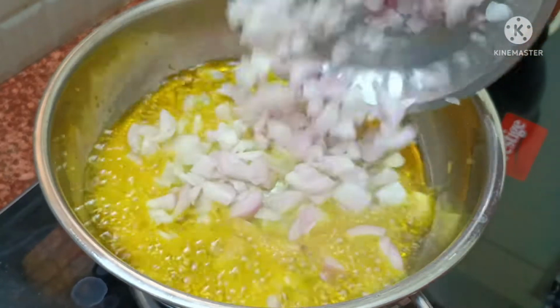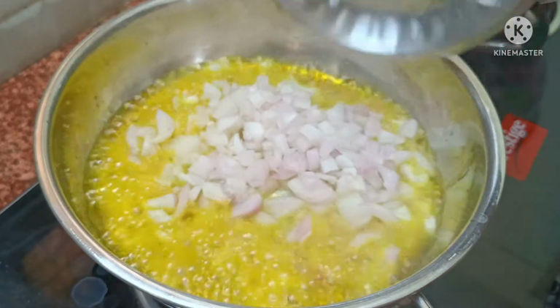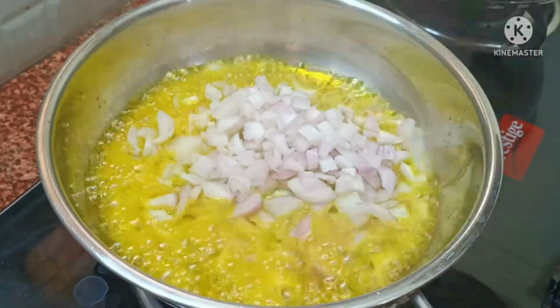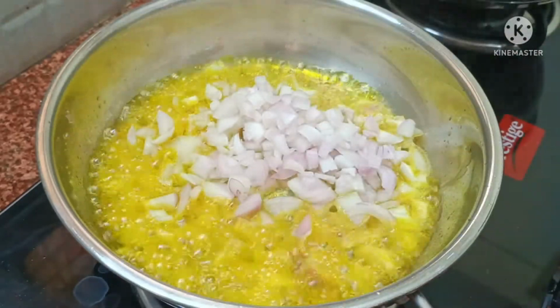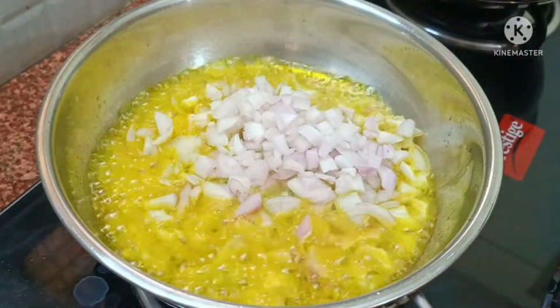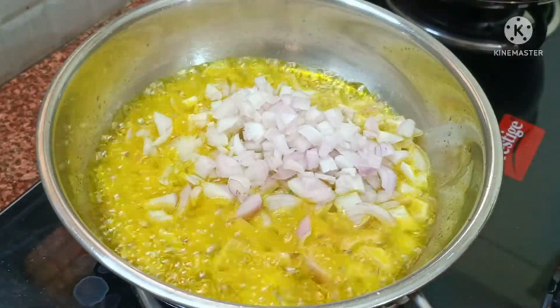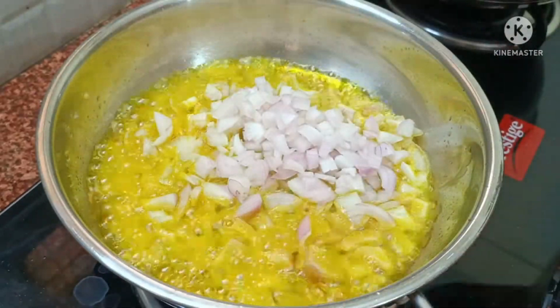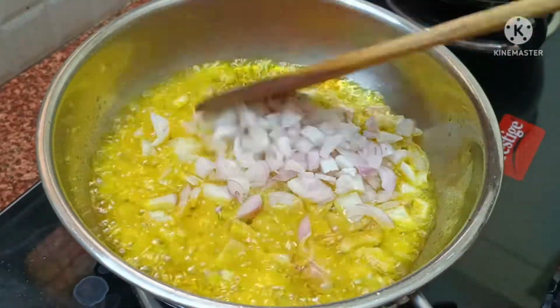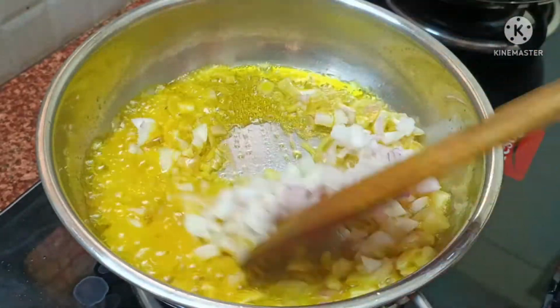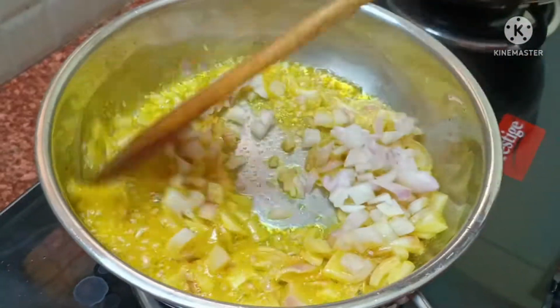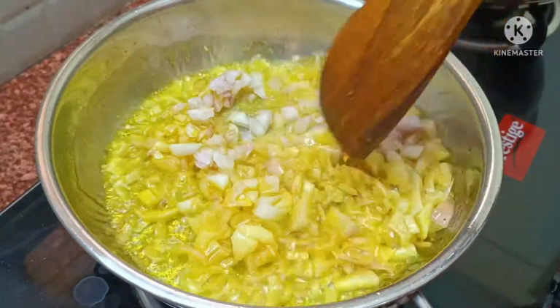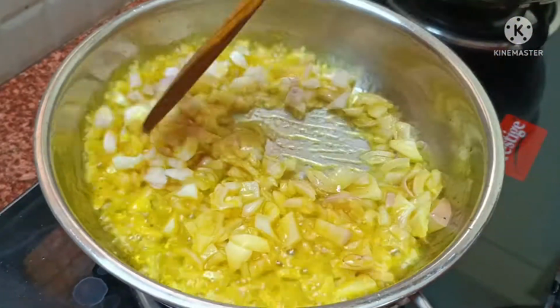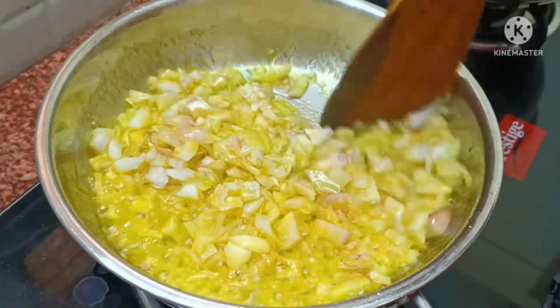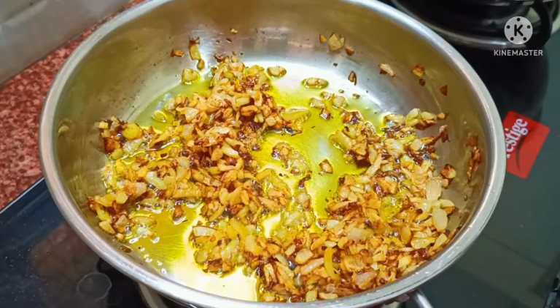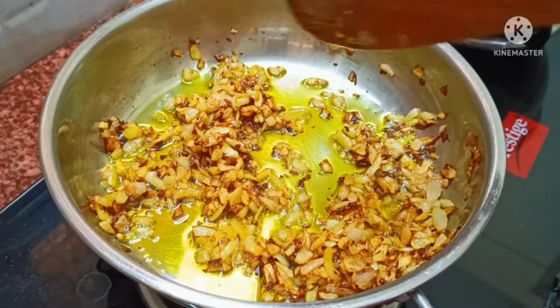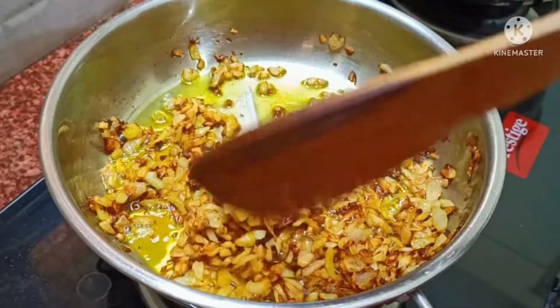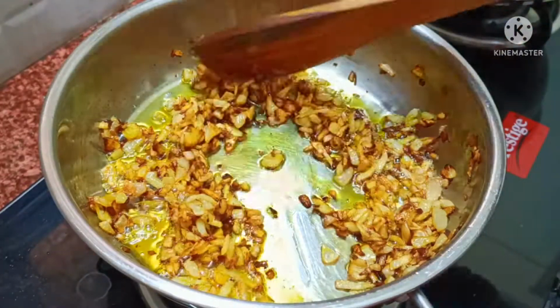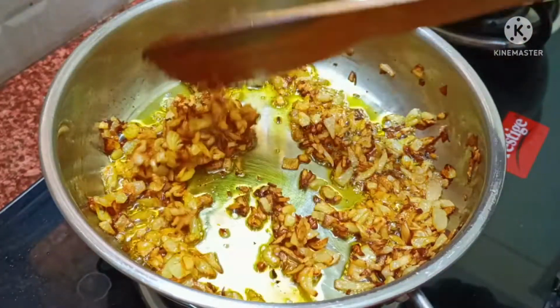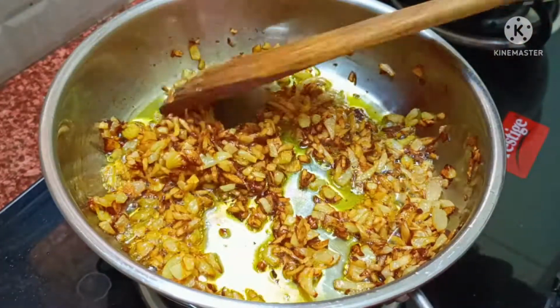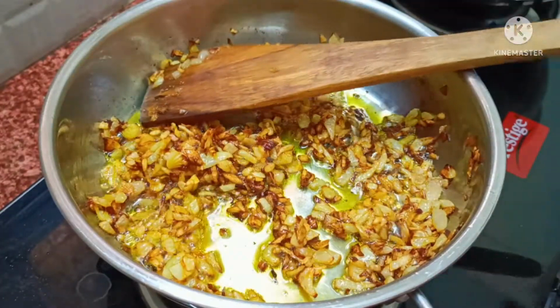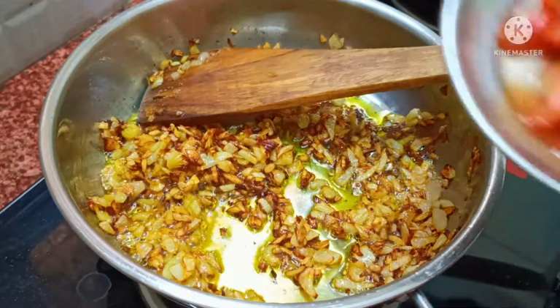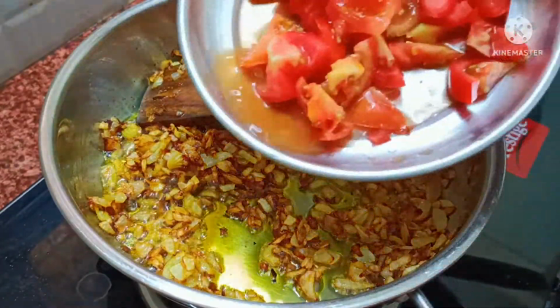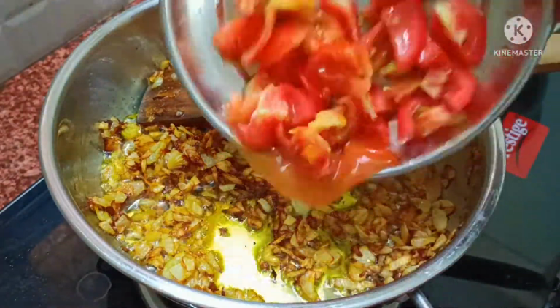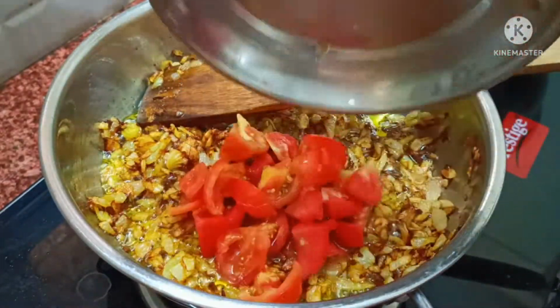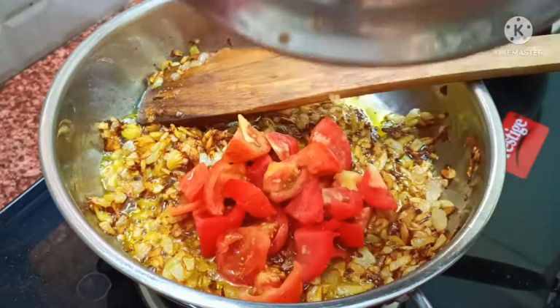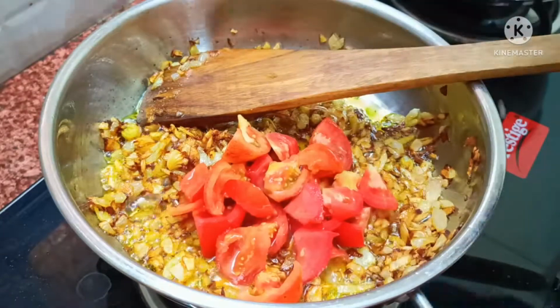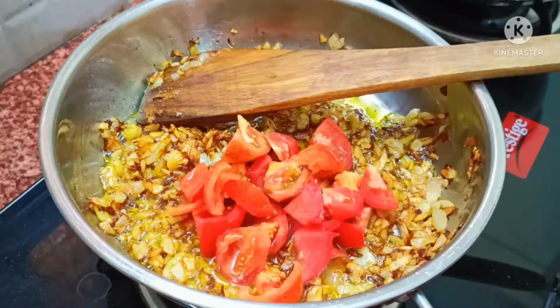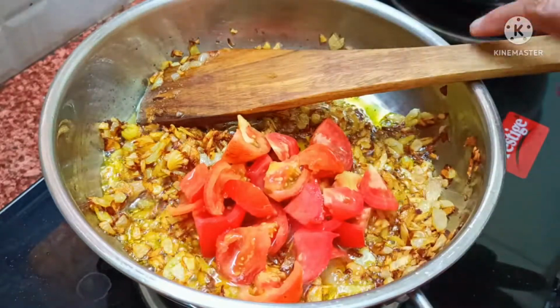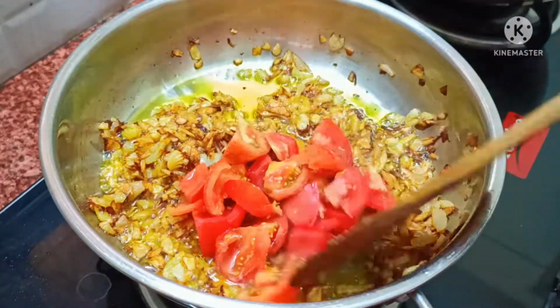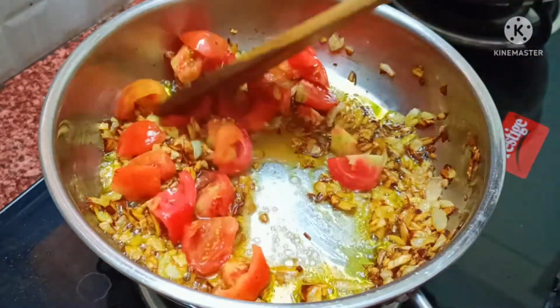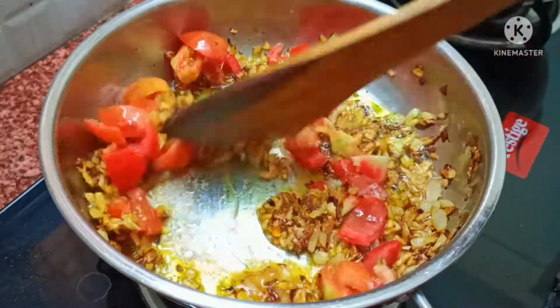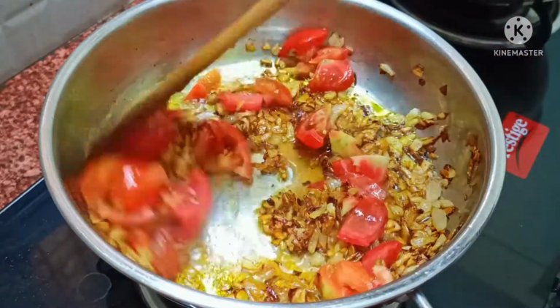Friends, we have 2 medium-sized onions. I am adding a roughly chopped onion. We will simply fry it — I have browned it.